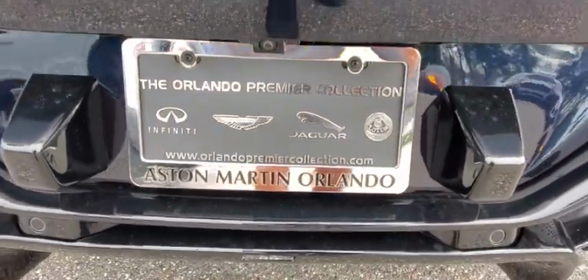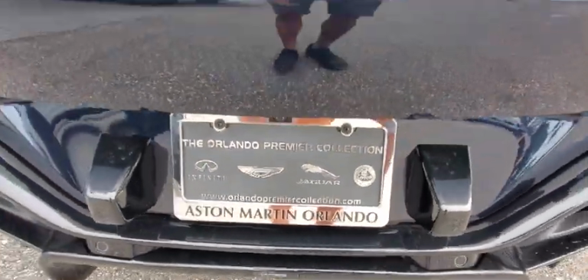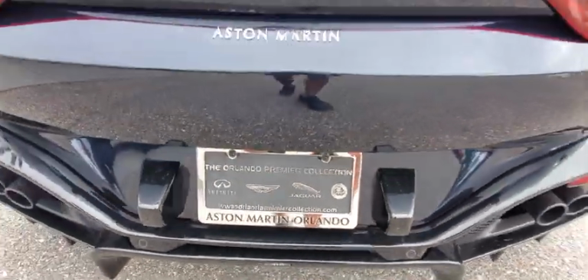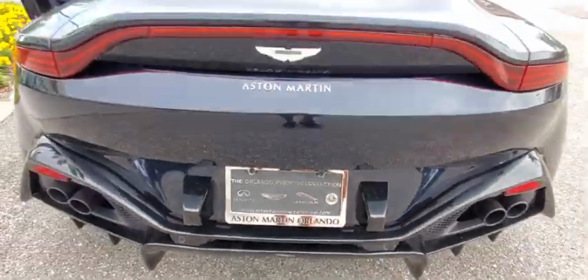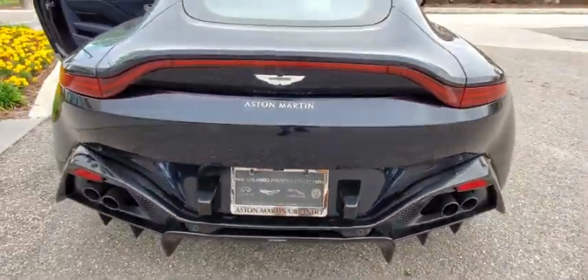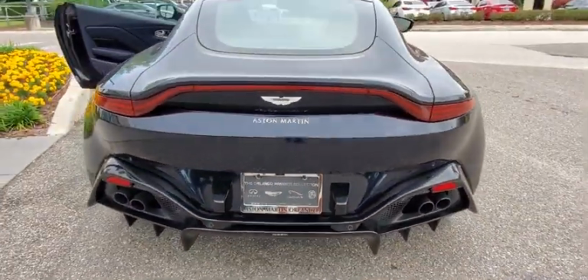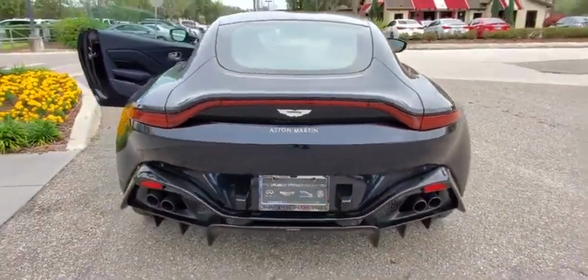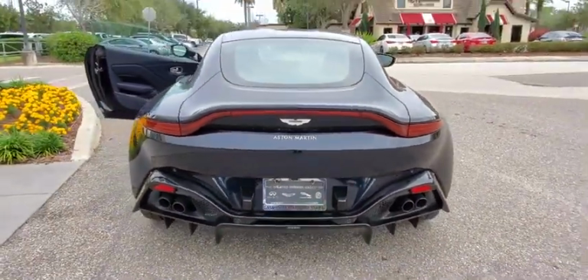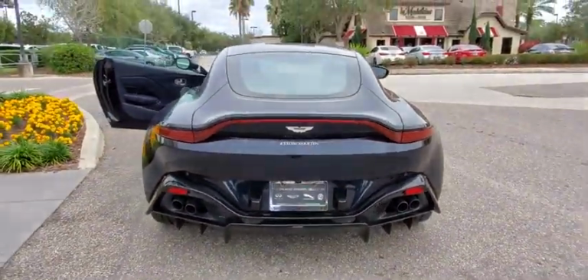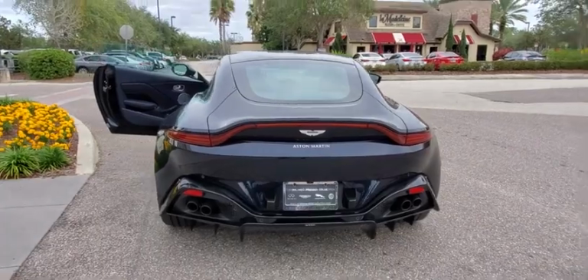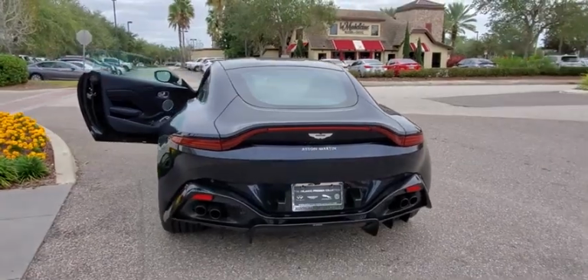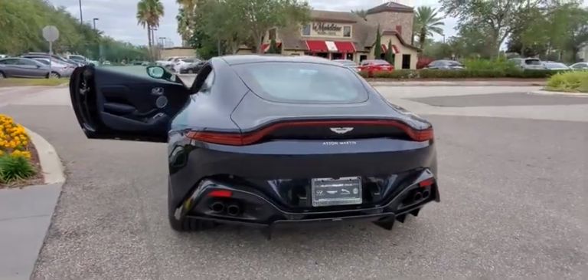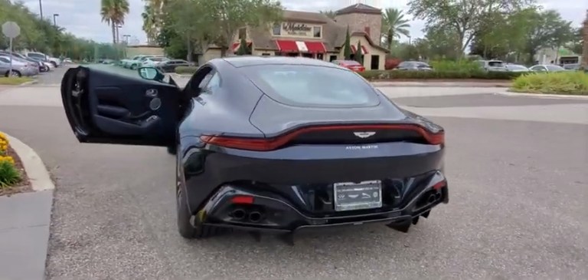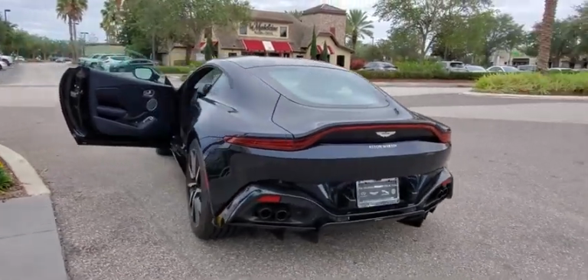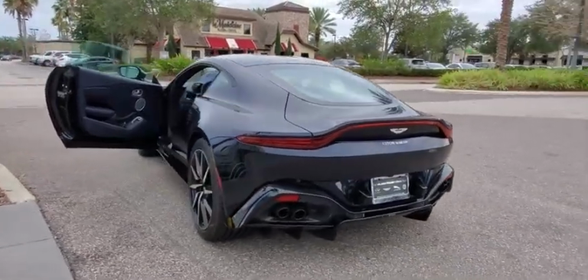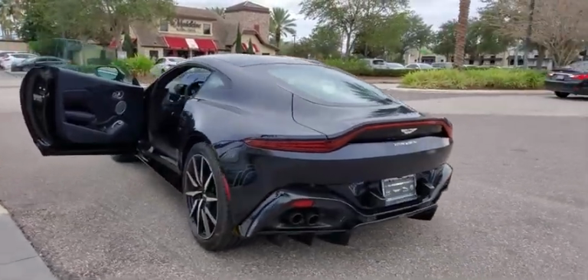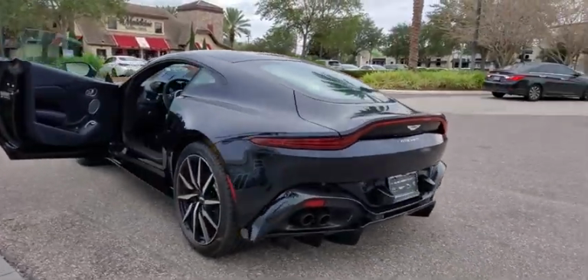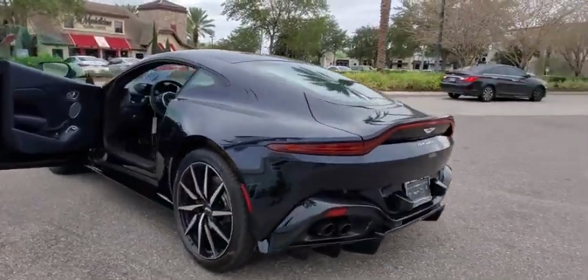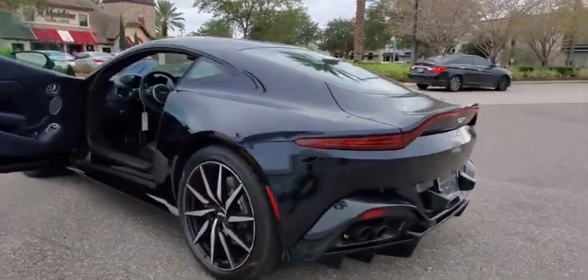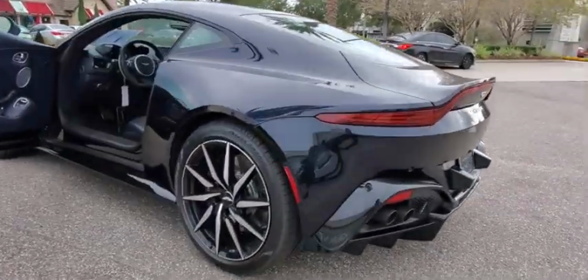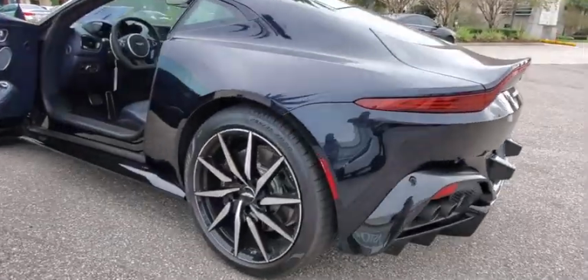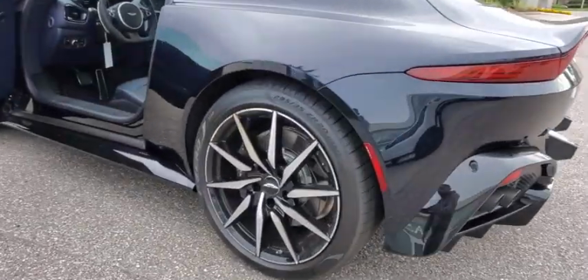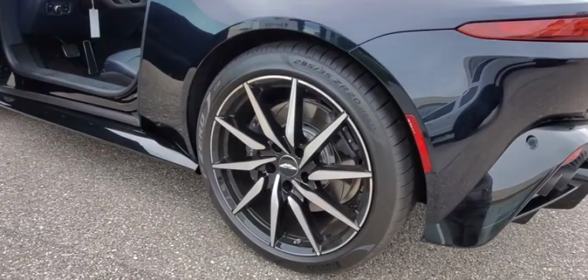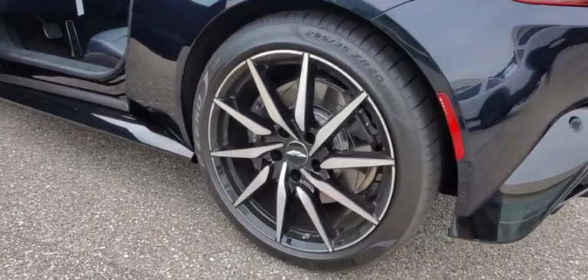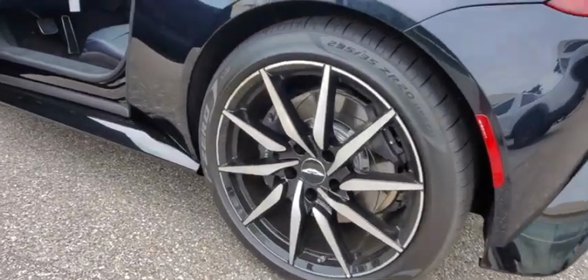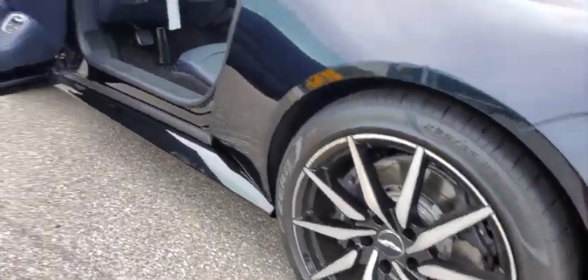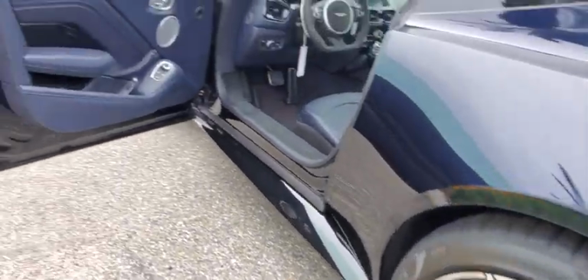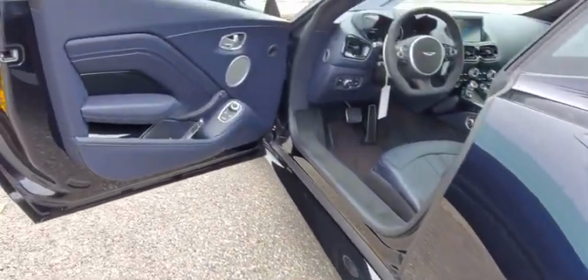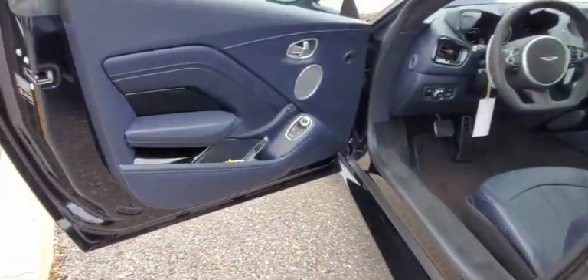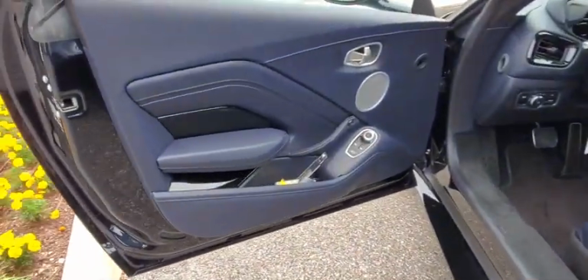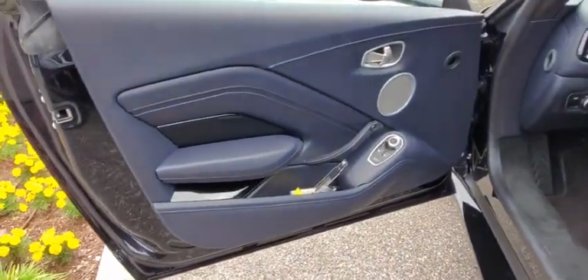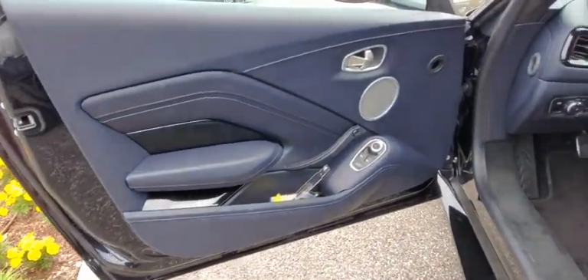Leather-wrapped steering wheel, Bluetooth, power steering, adjustable steering wheel, four-wheel disc brakes, keyless start, floor mats, aluminum wheels, cruise control, rear defrost, AM-FM stereo radio.